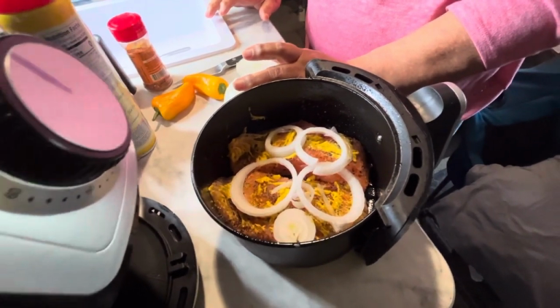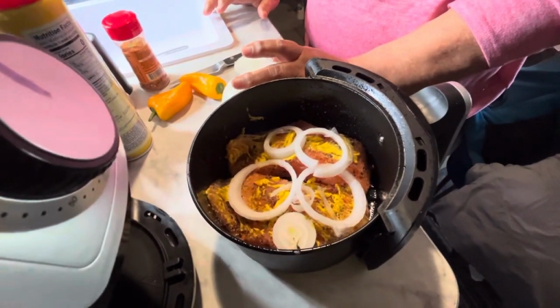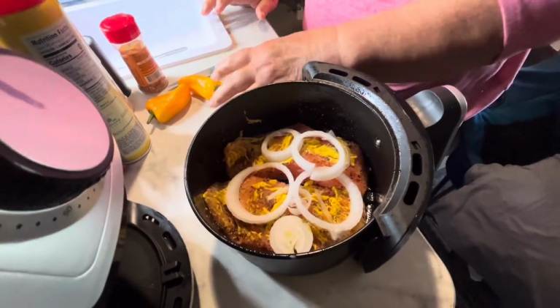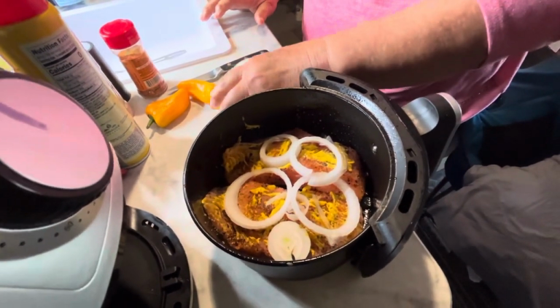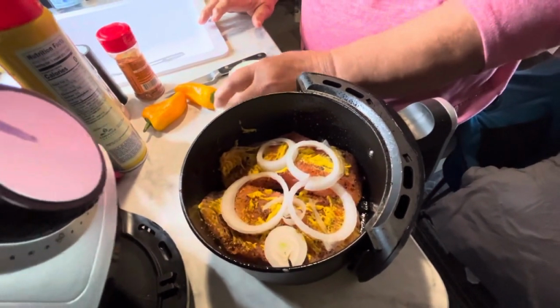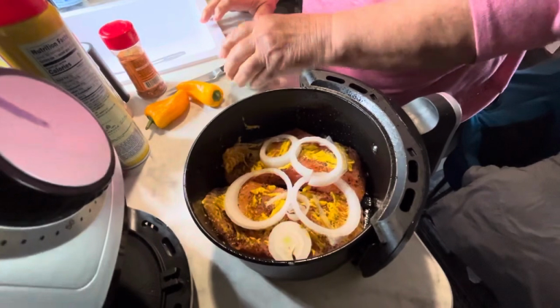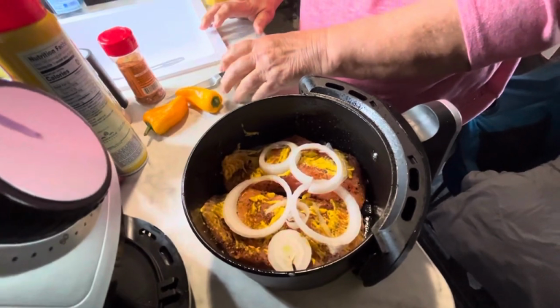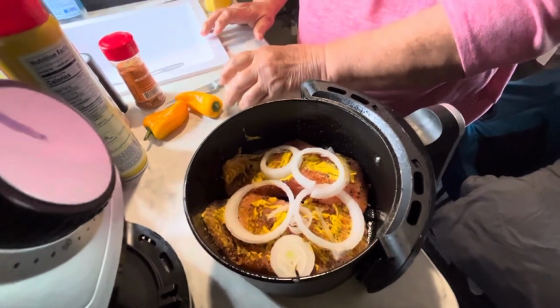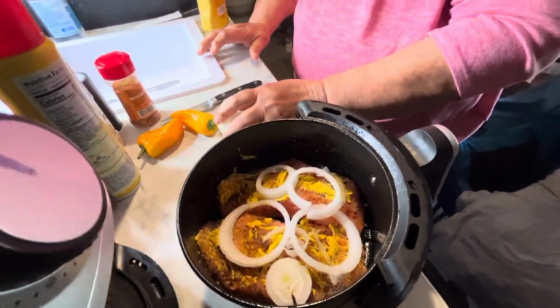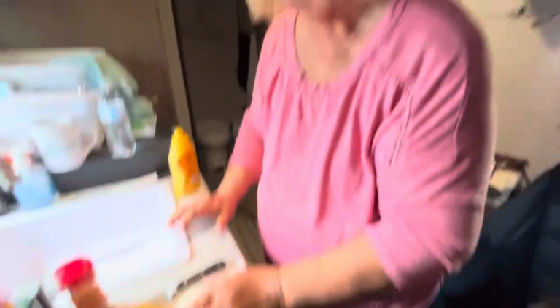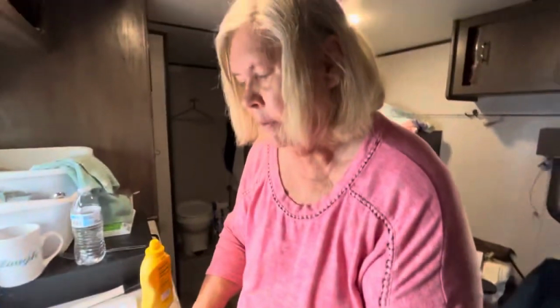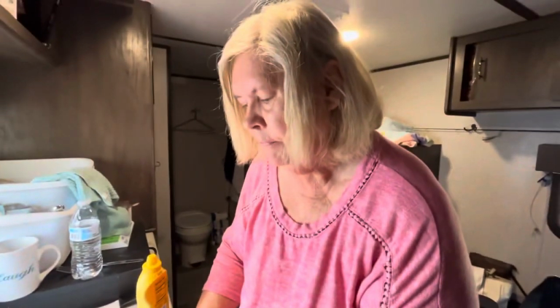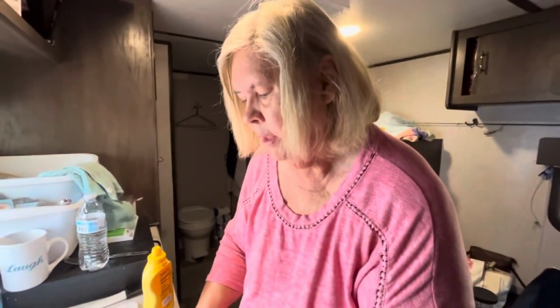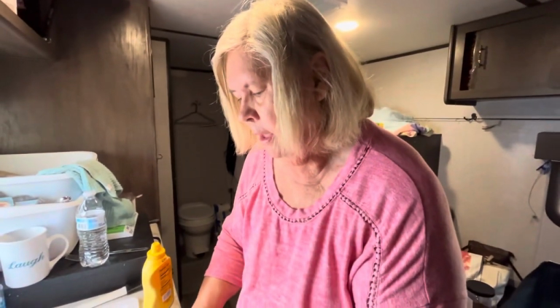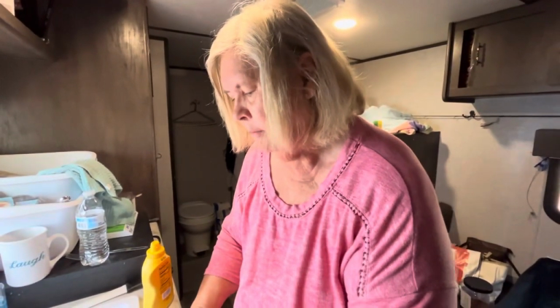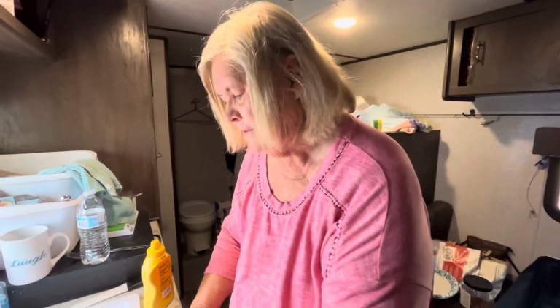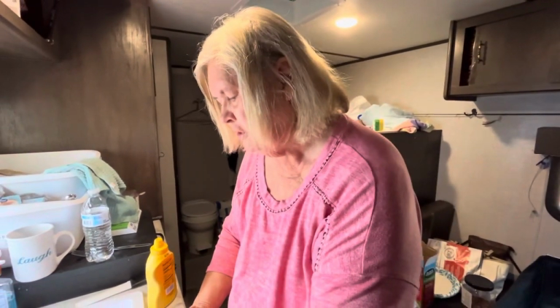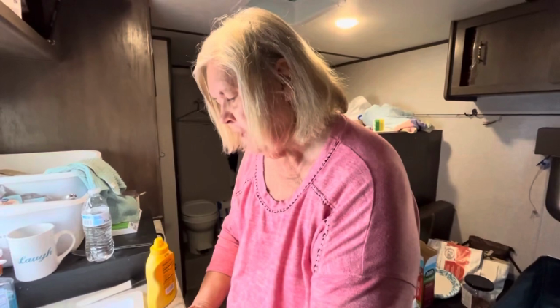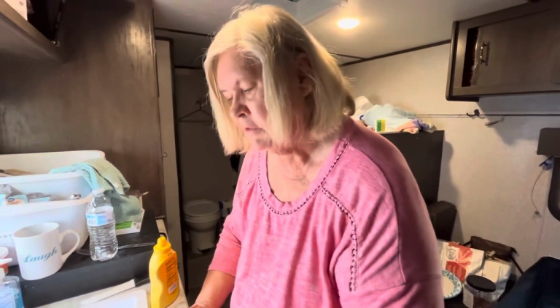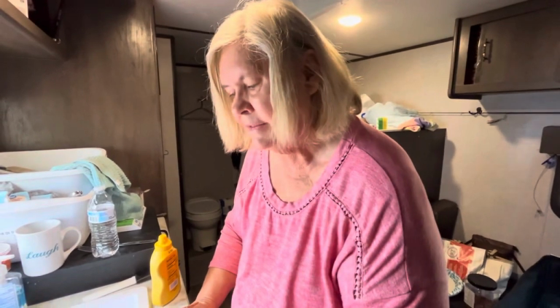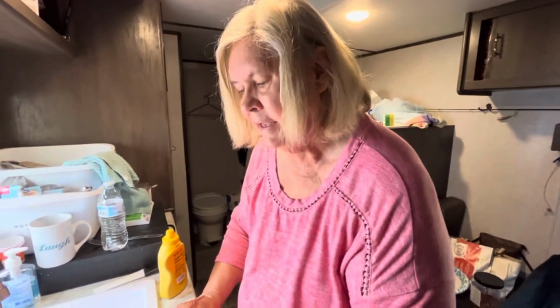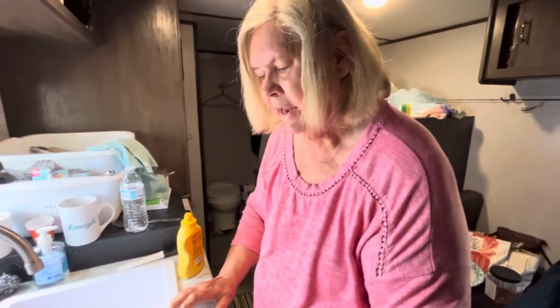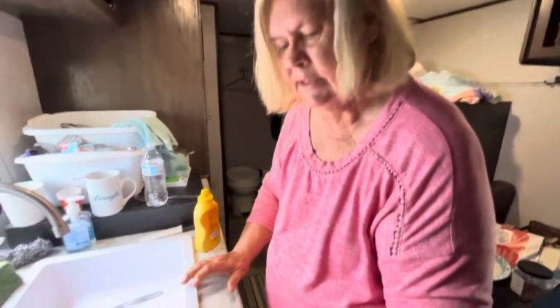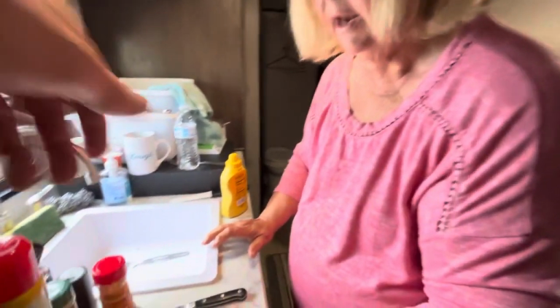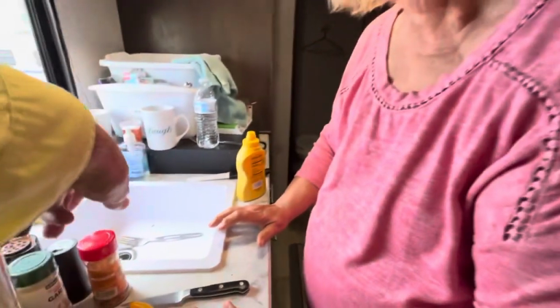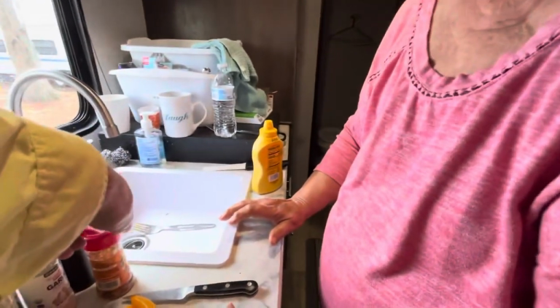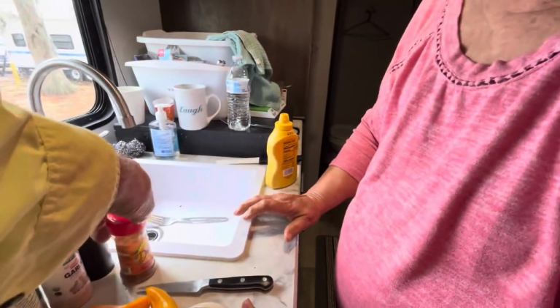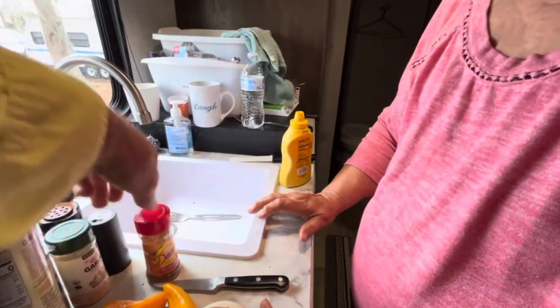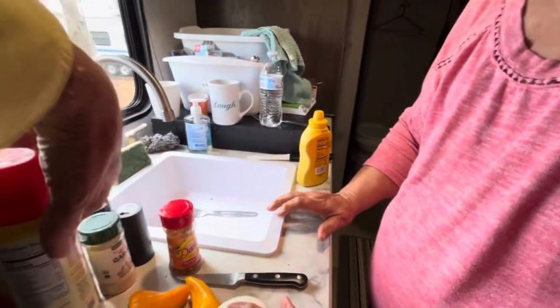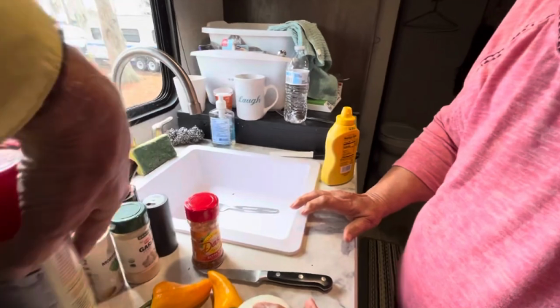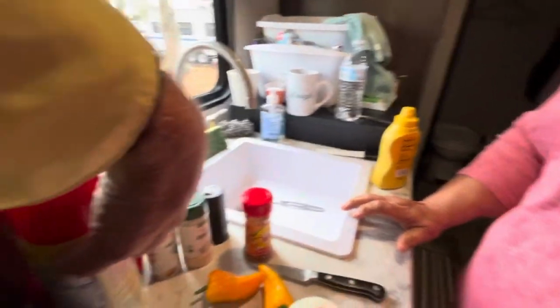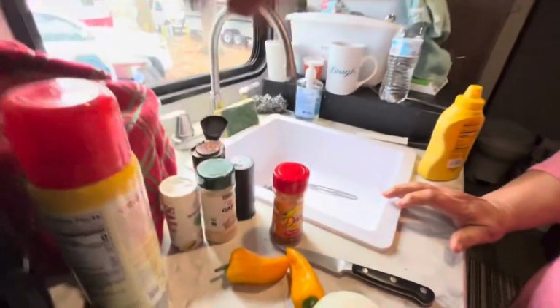What other seasoning did you put on it? Cayenne pepper, garlic, pepper, Mrs. Dash's extra spicy, tiny bit of salt — not a lot — and that's about it.